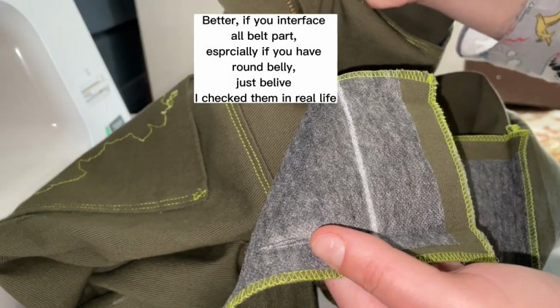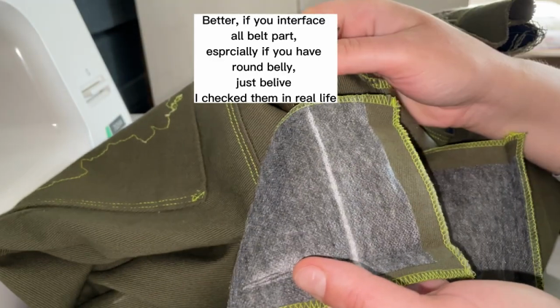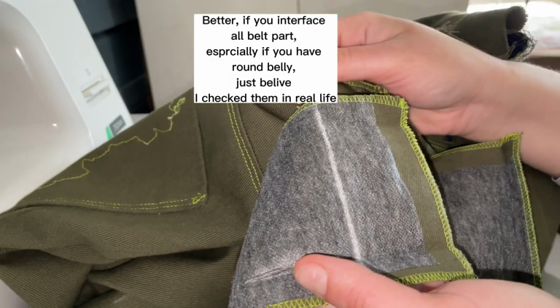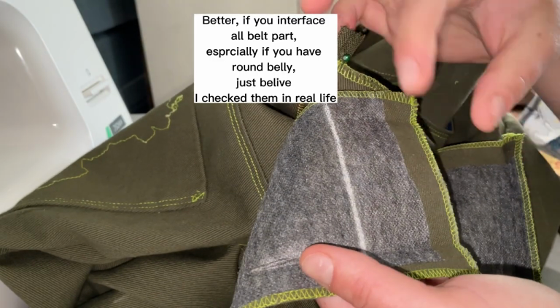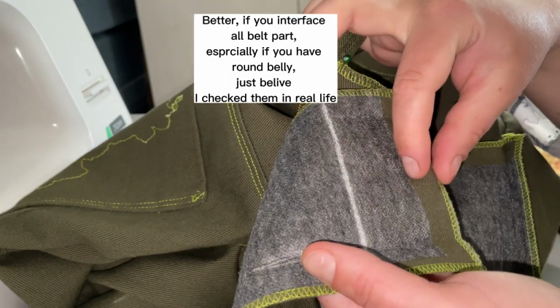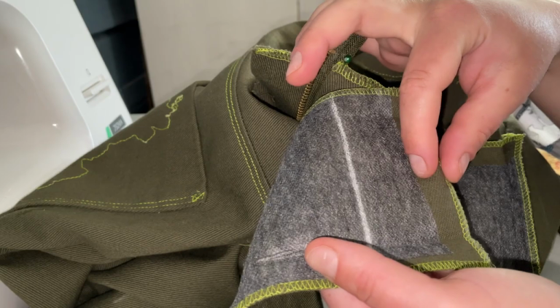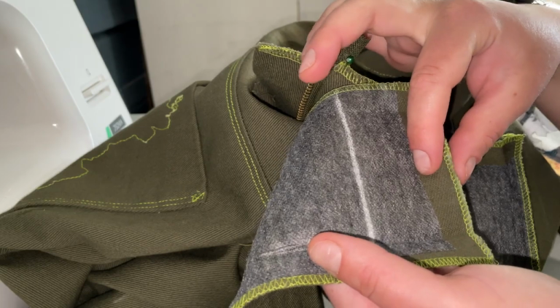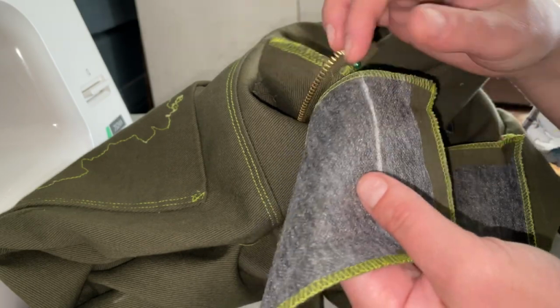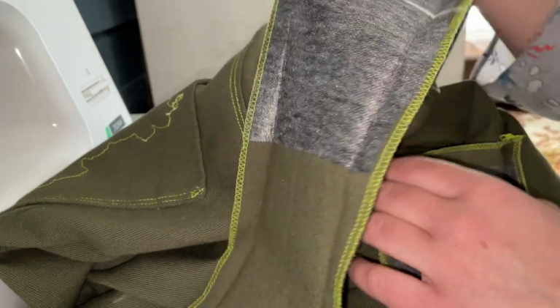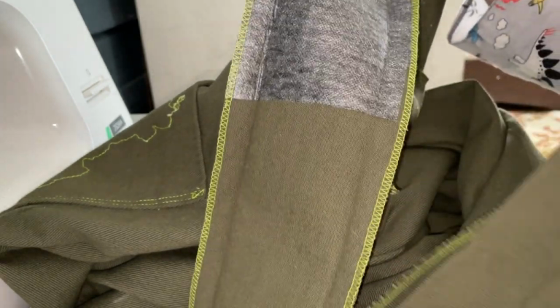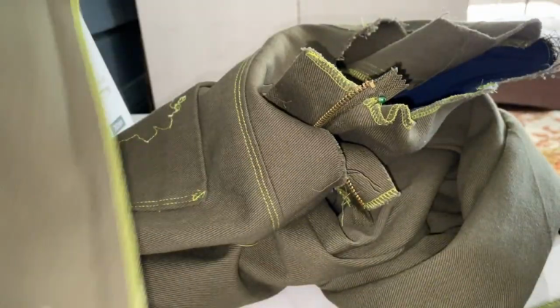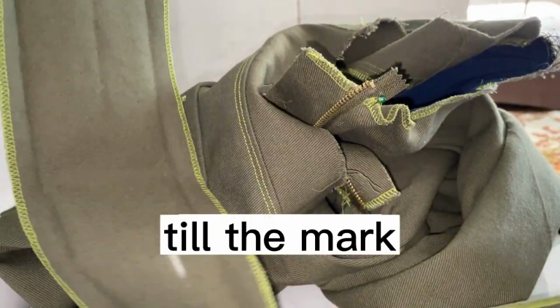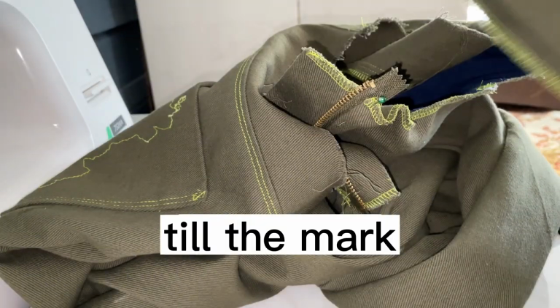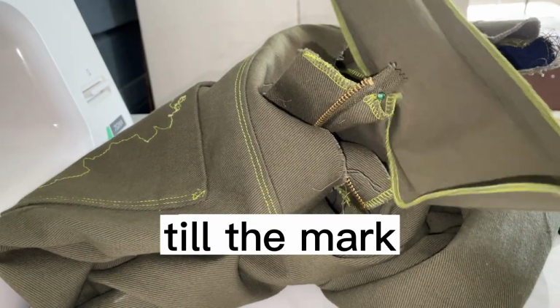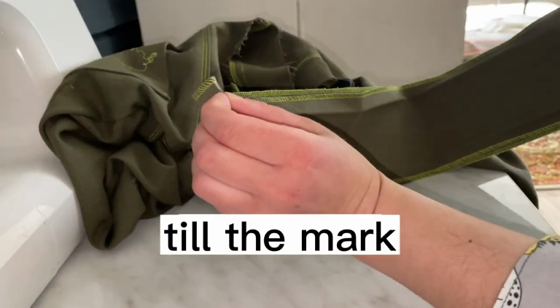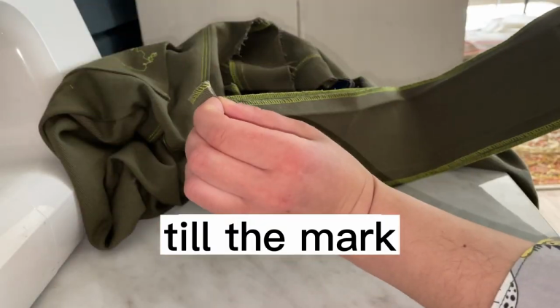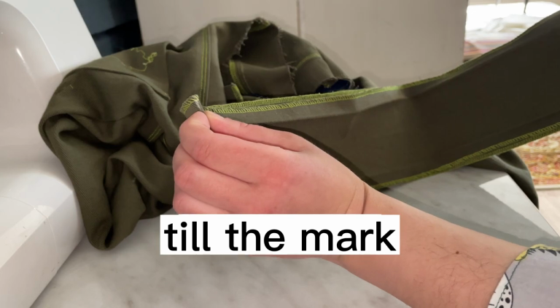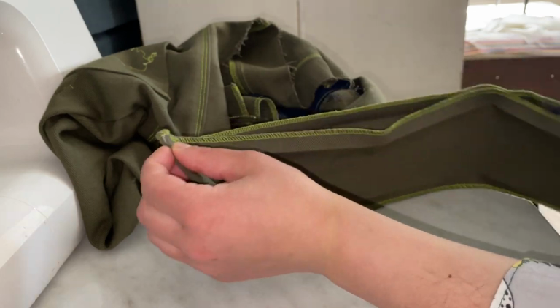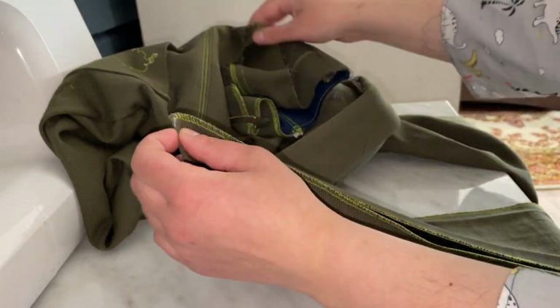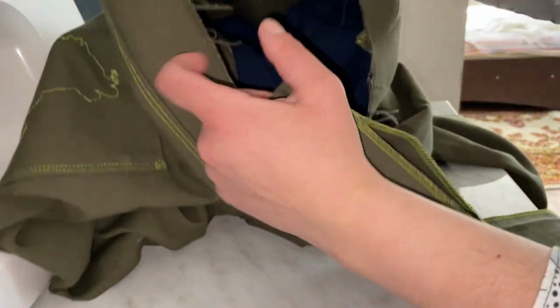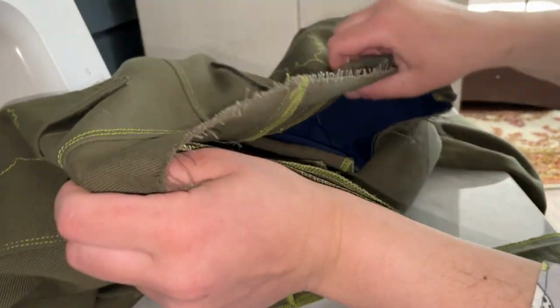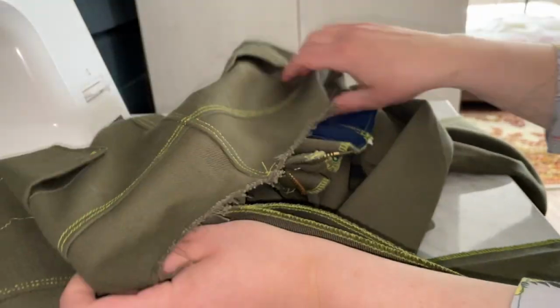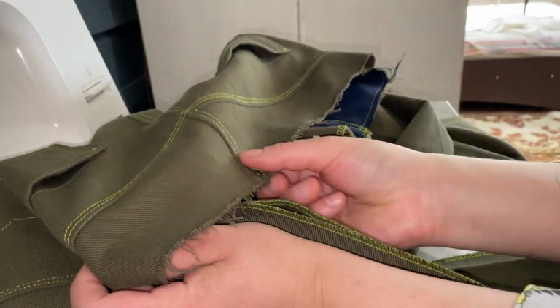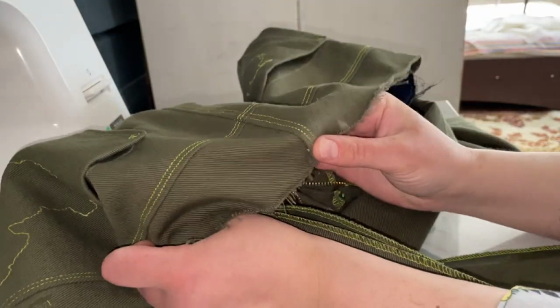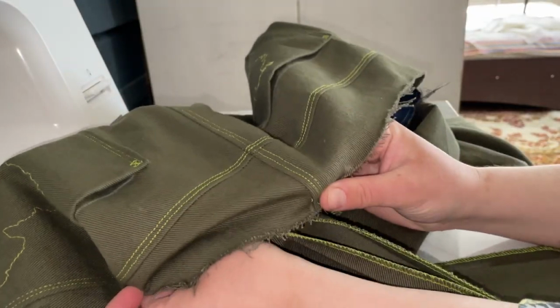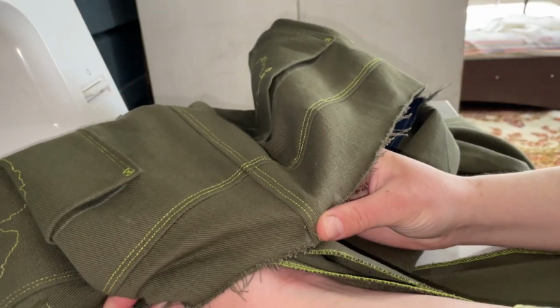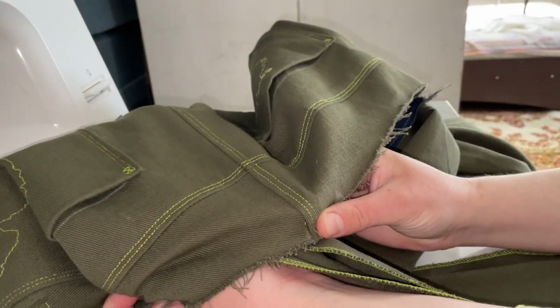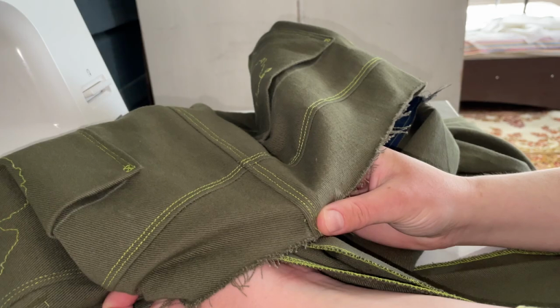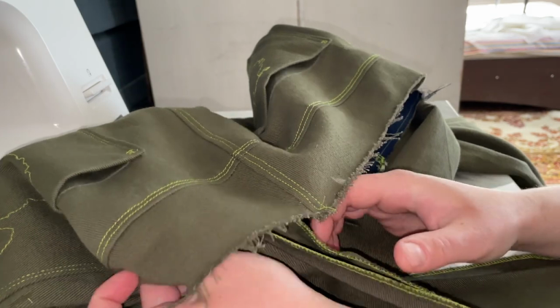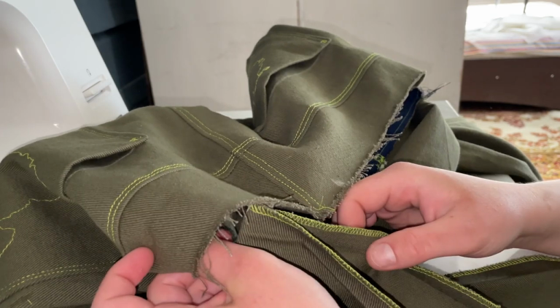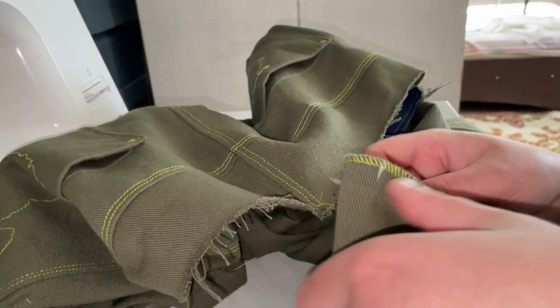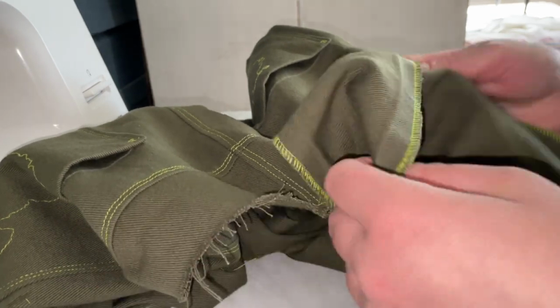Mark two inches — this is the length for the fly and the seam allowance. Then fold it in half to the mark and mark the middle. I will now attach it to the back seam and distribute the entire length.